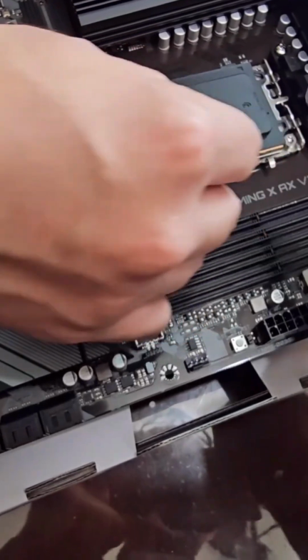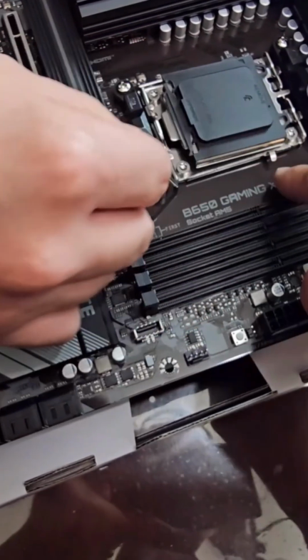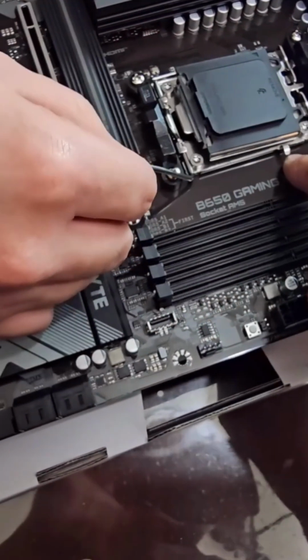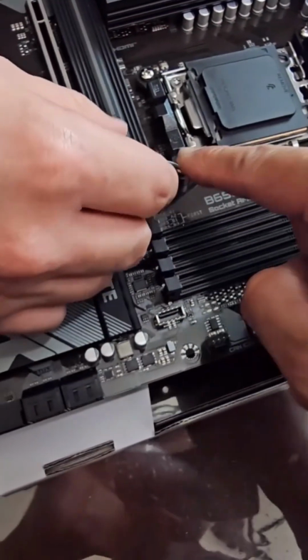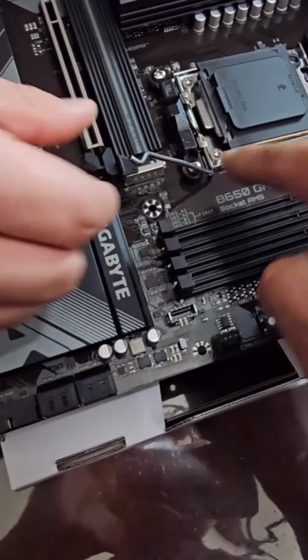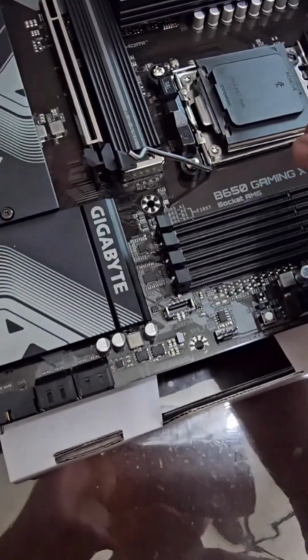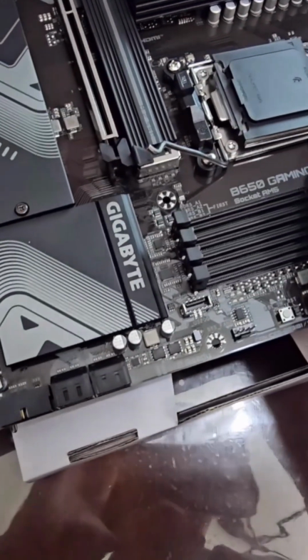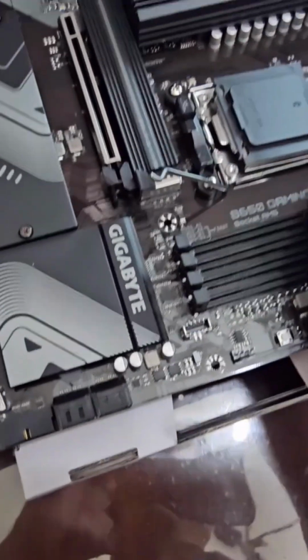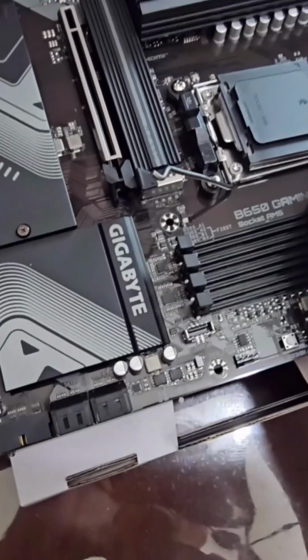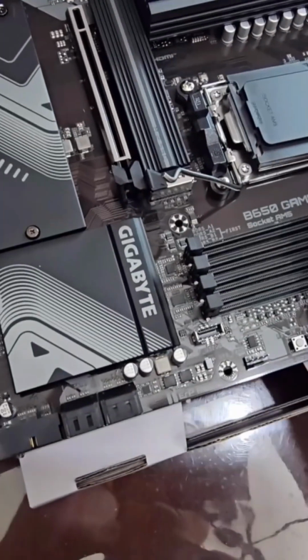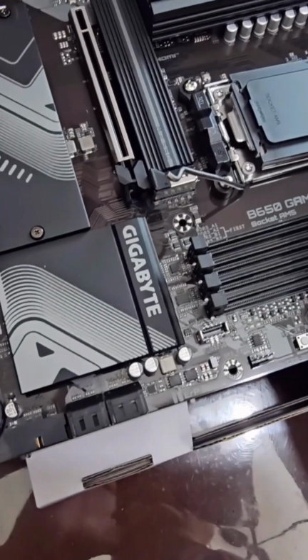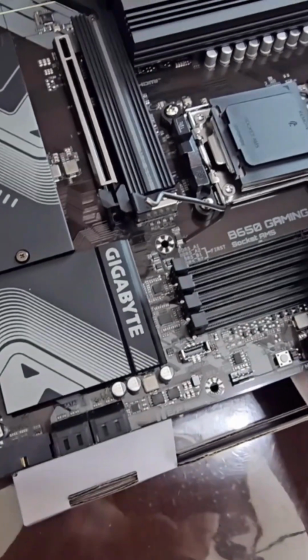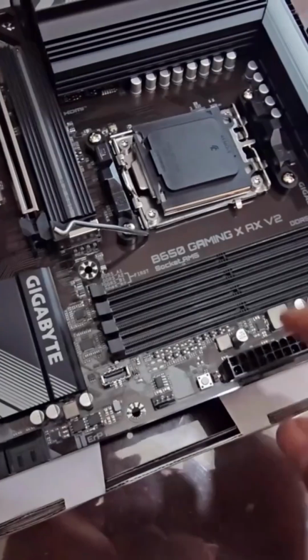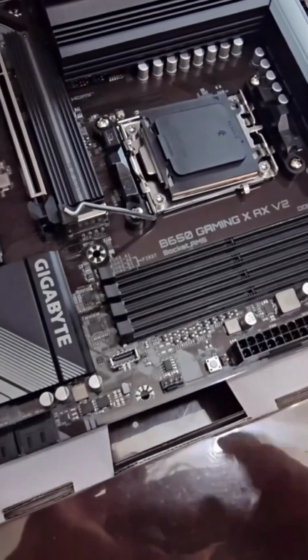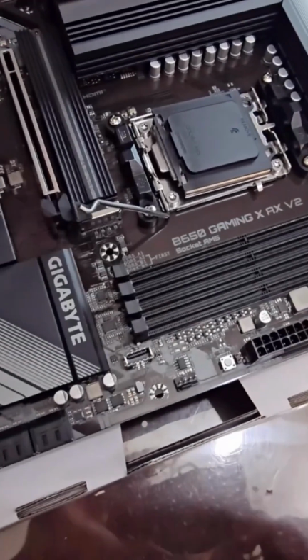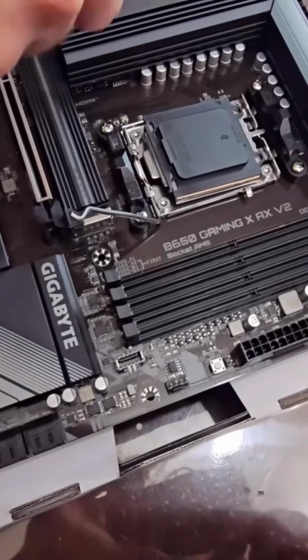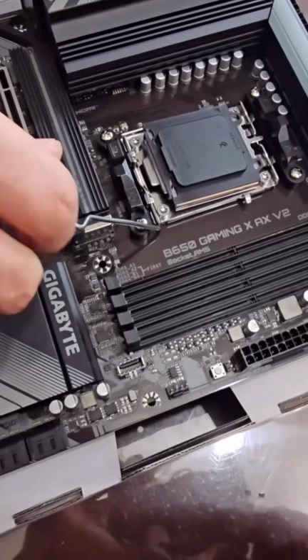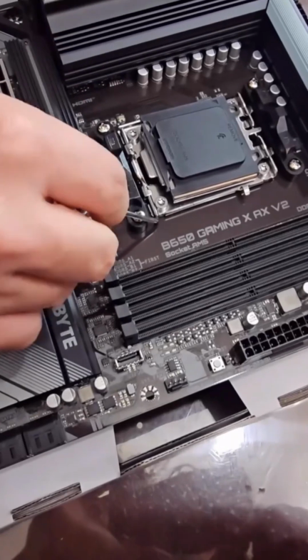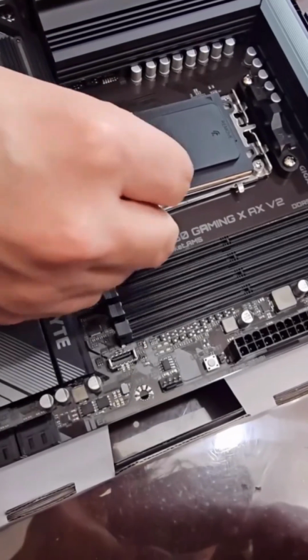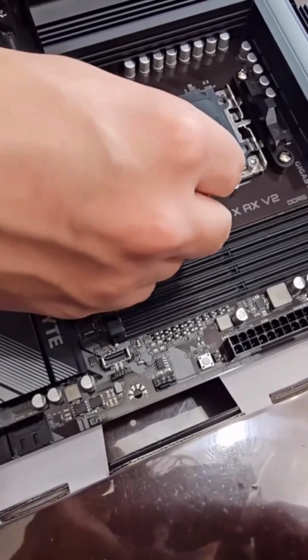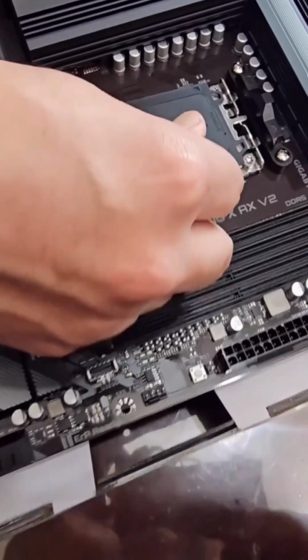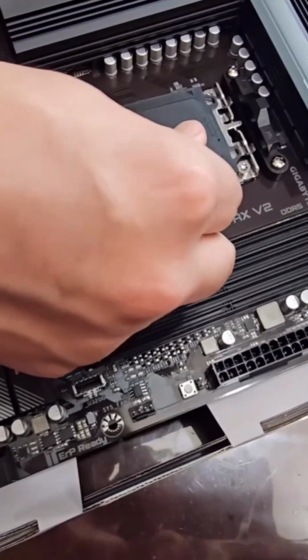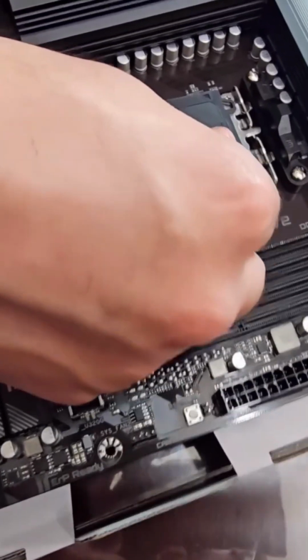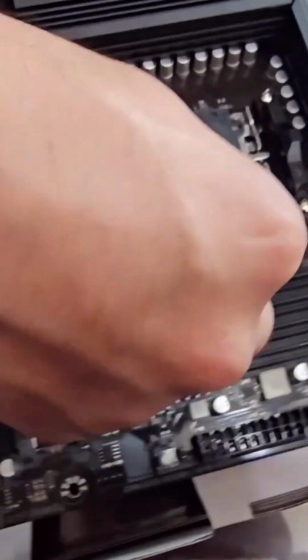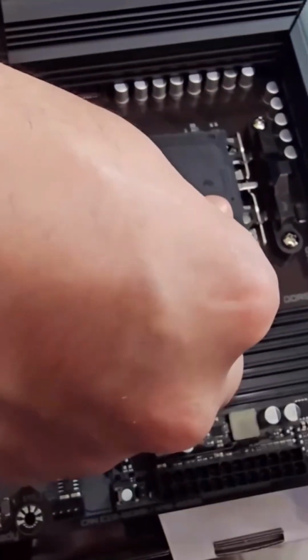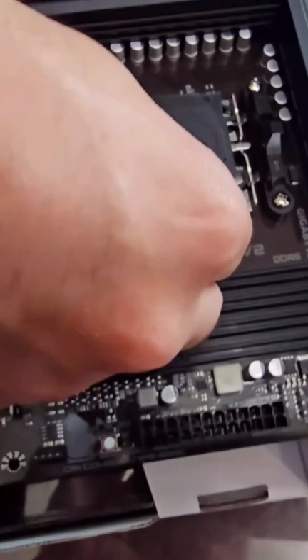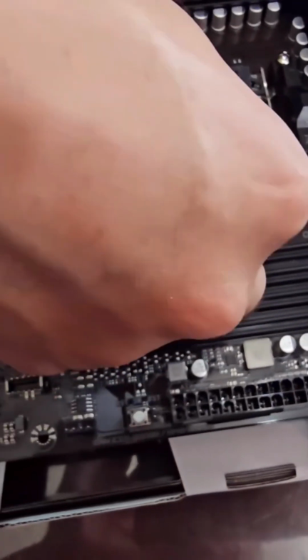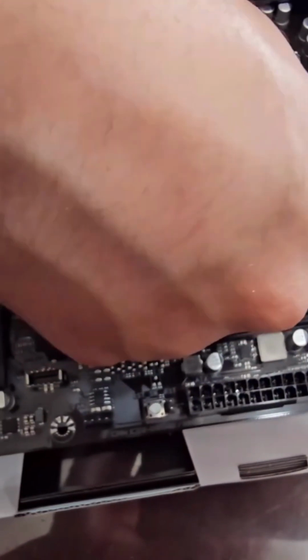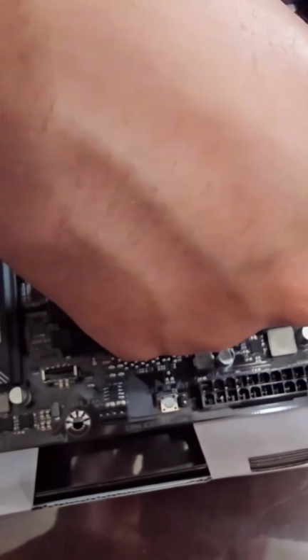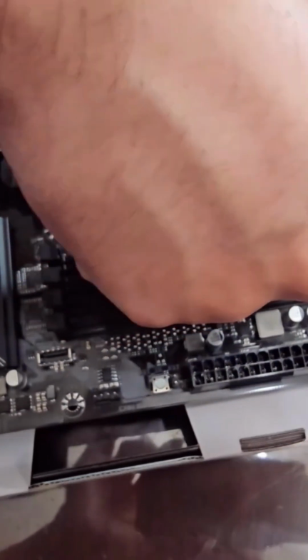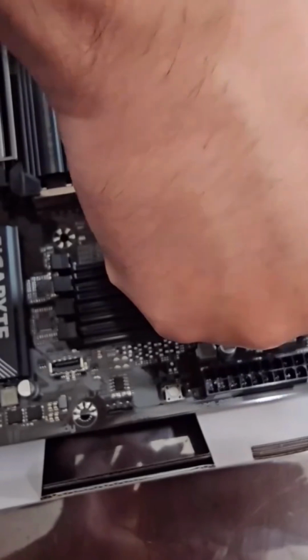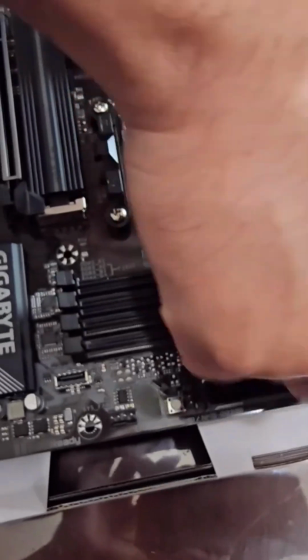You have to push this pin all the way down and put it underneath. It's okay if it's pushing — it needs to. Keep going, don't stop, put it underneath.